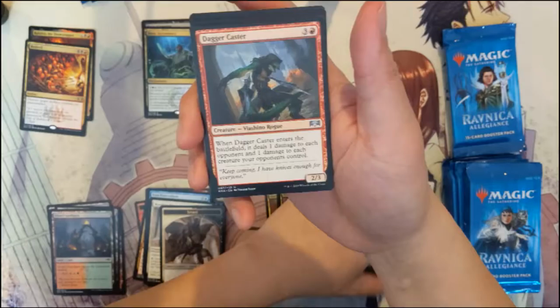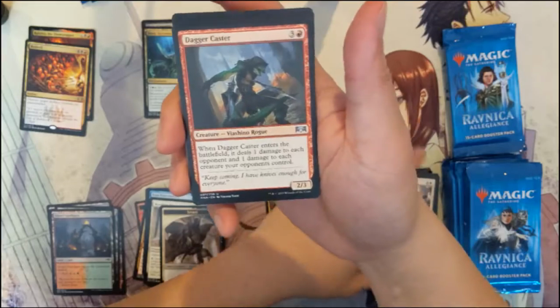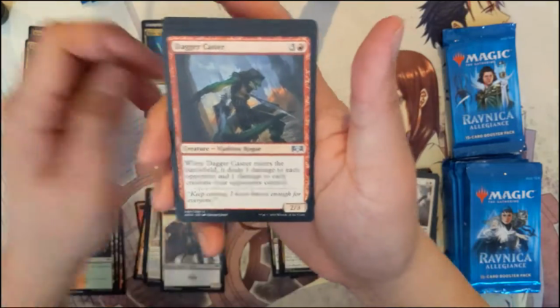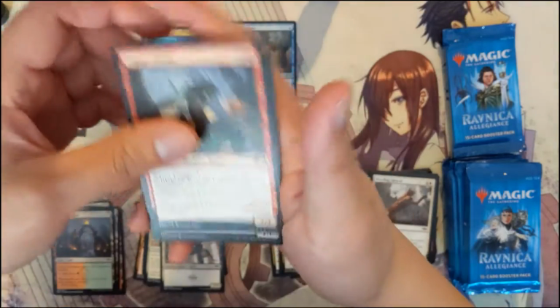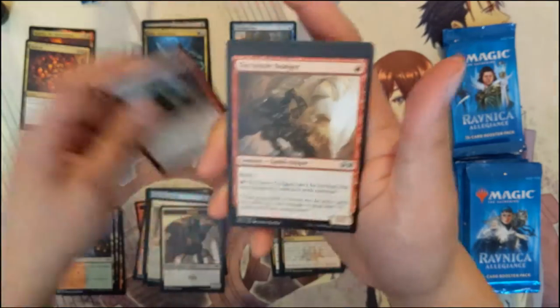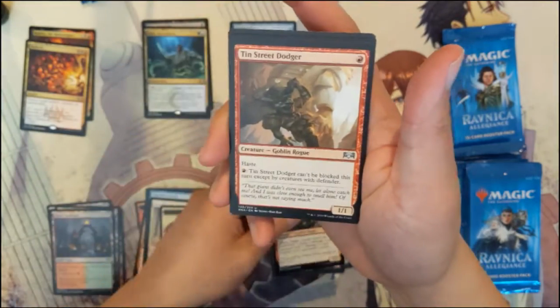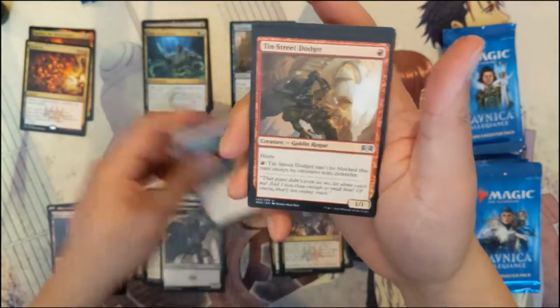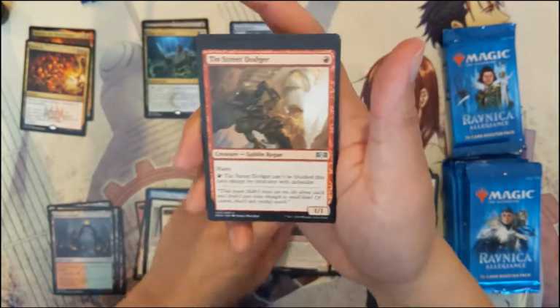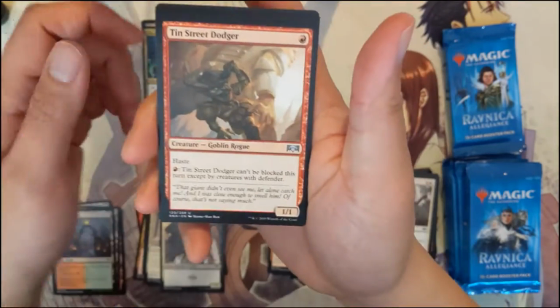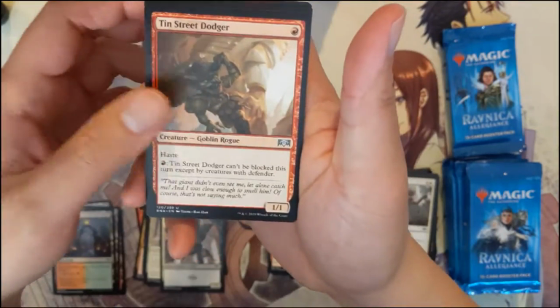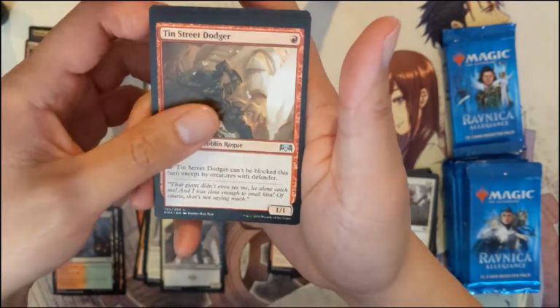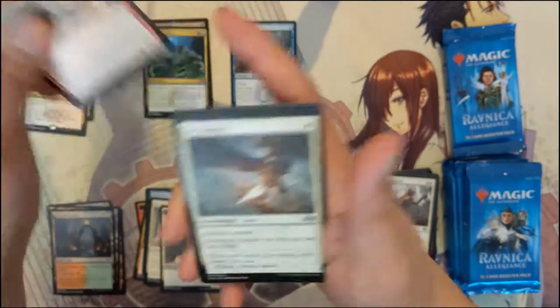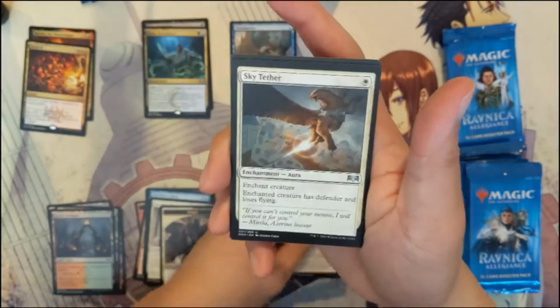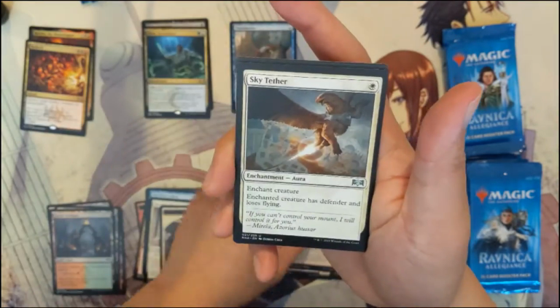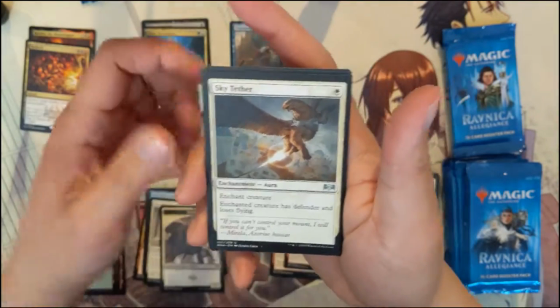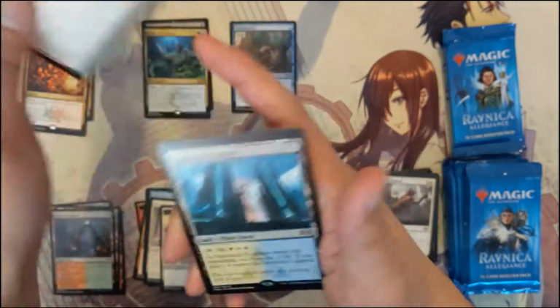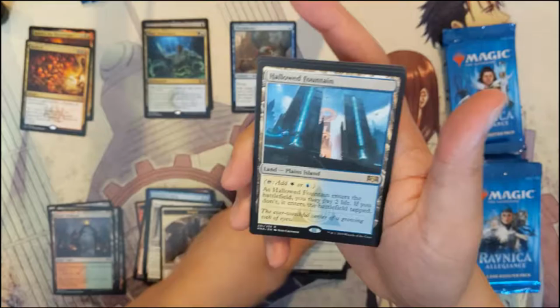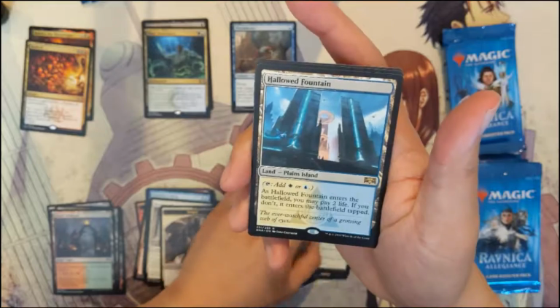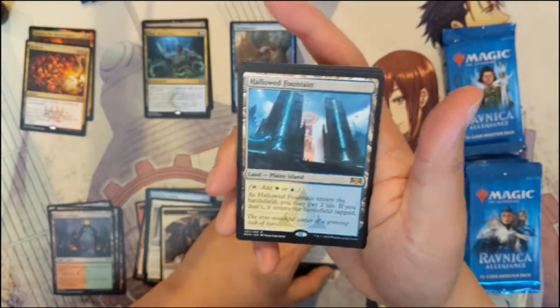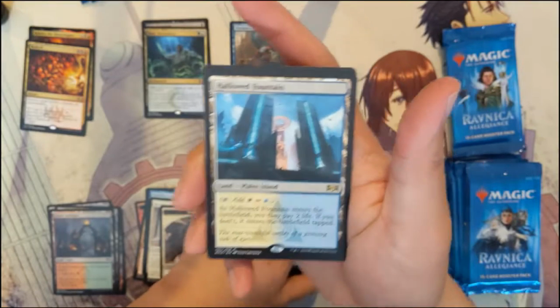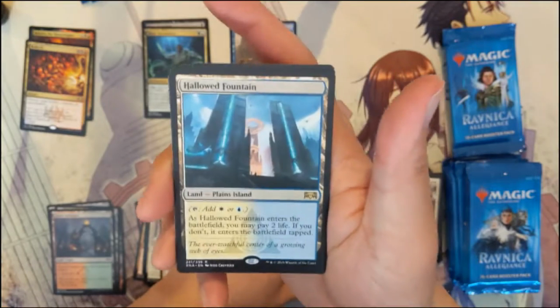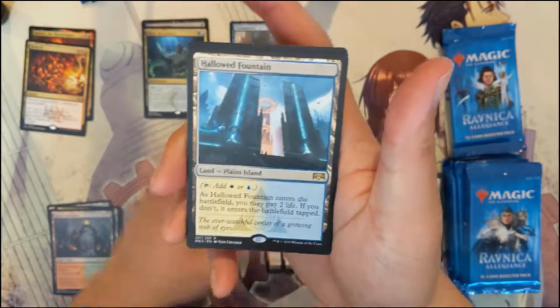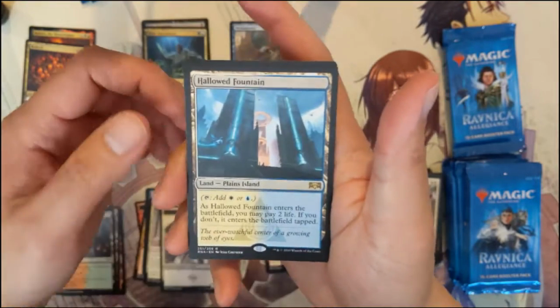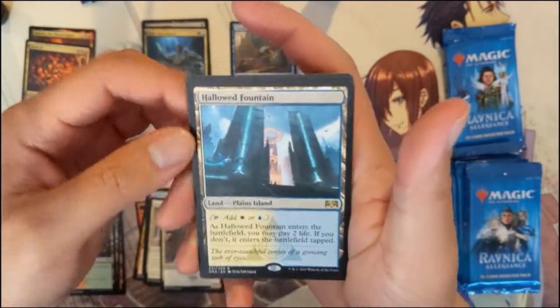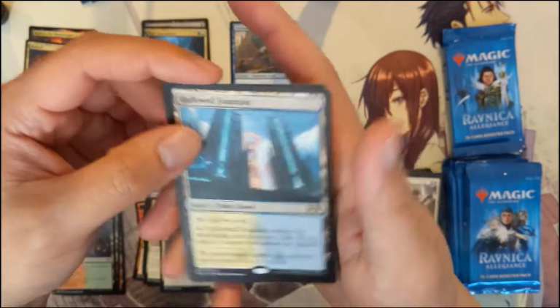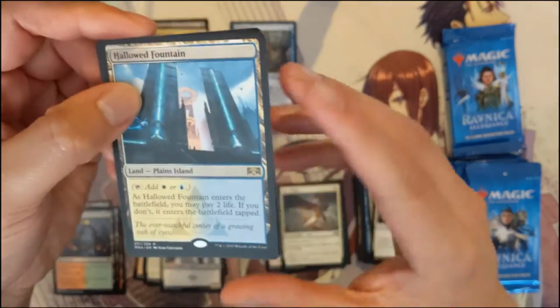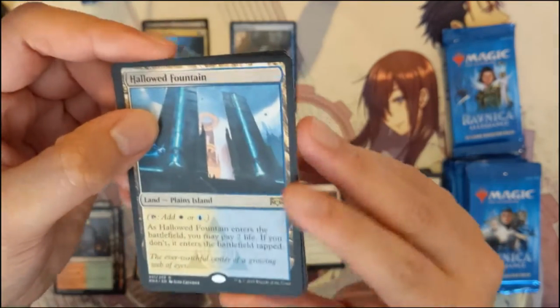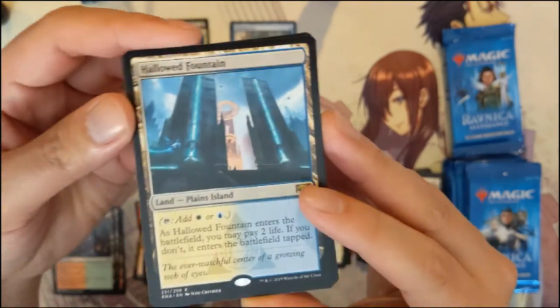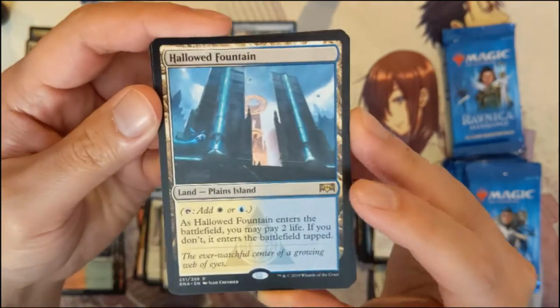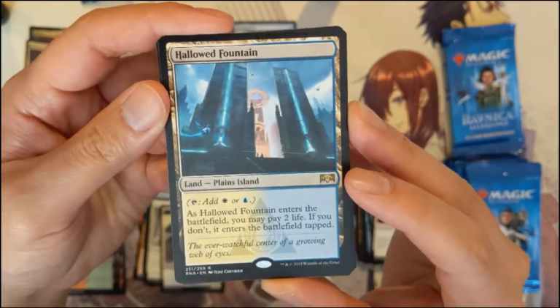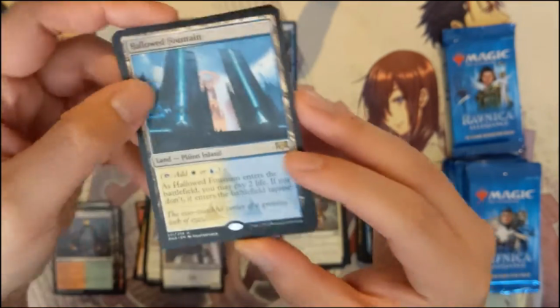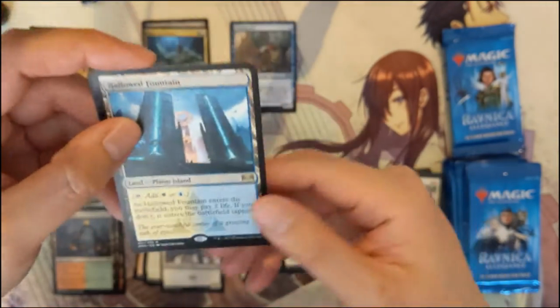Okay, we got Daggercaster, Street Dodger, Sky Tether. Hallowed Fountain — the first one of that shockland! So we got the blue-white shock. That art is pretty cool.